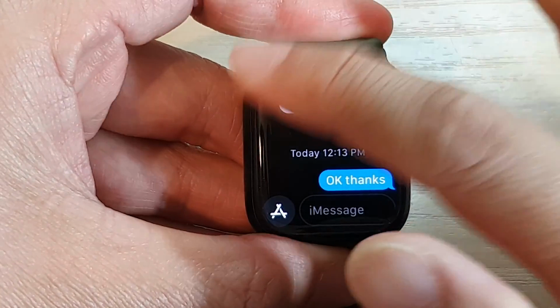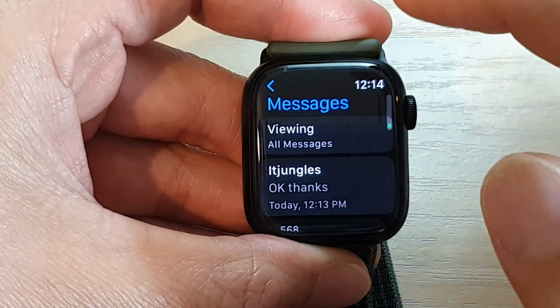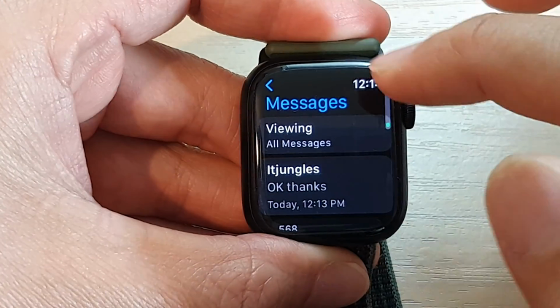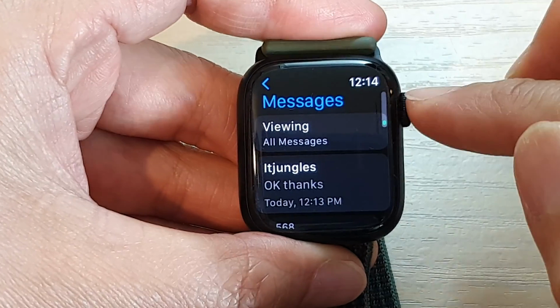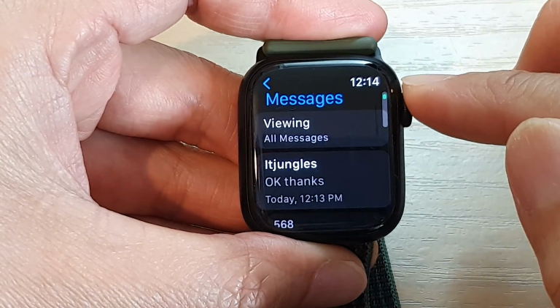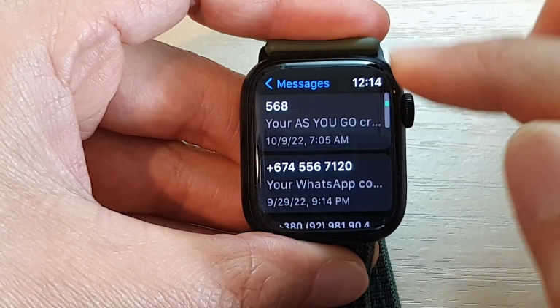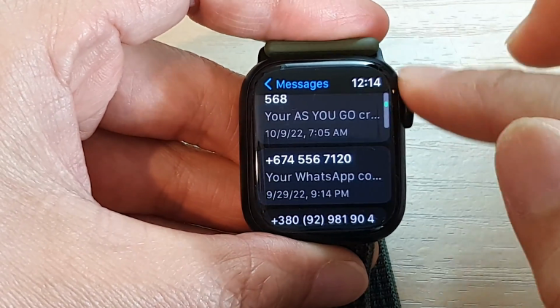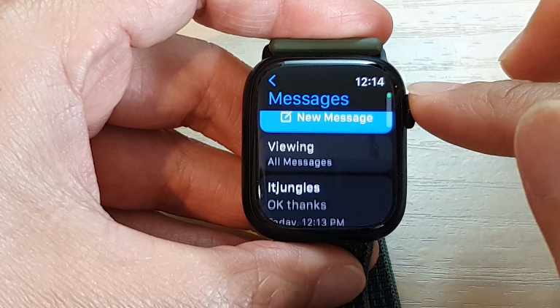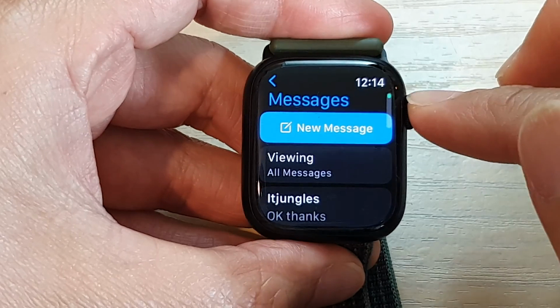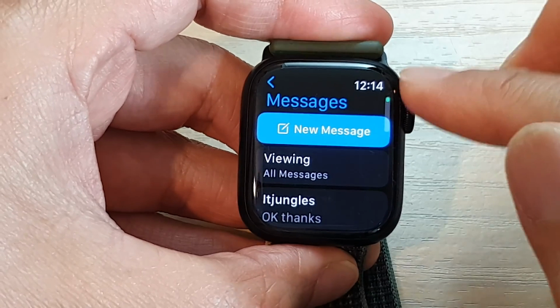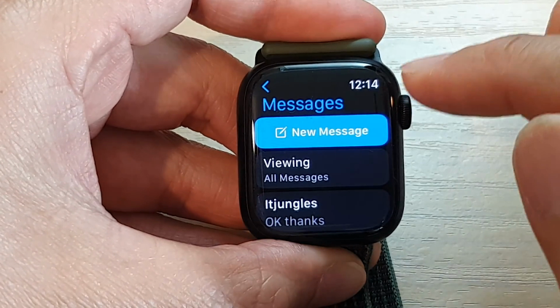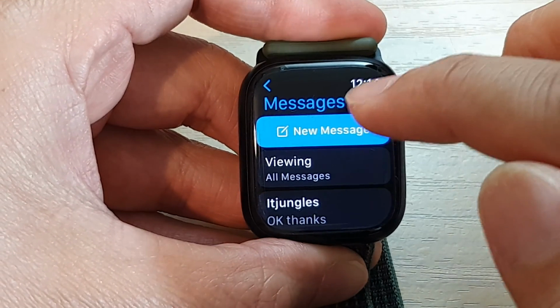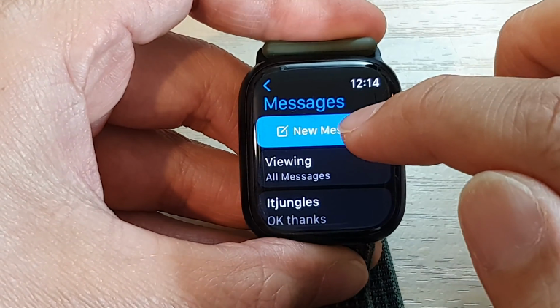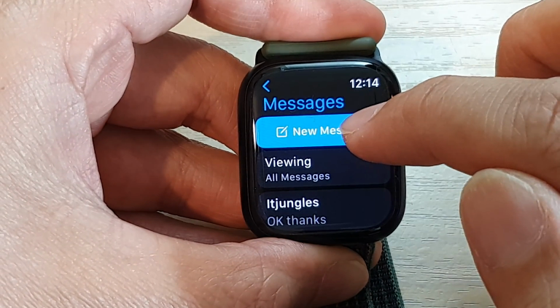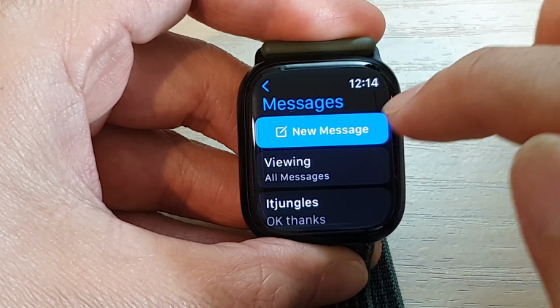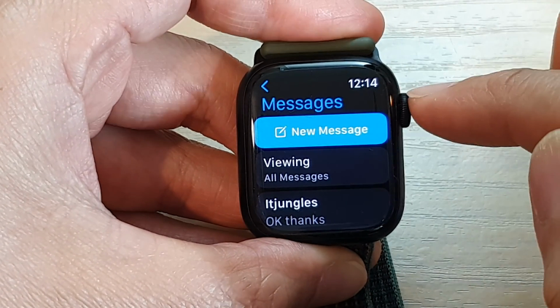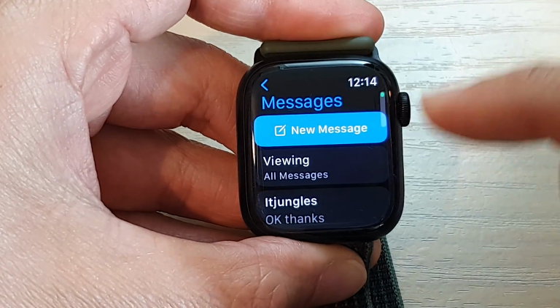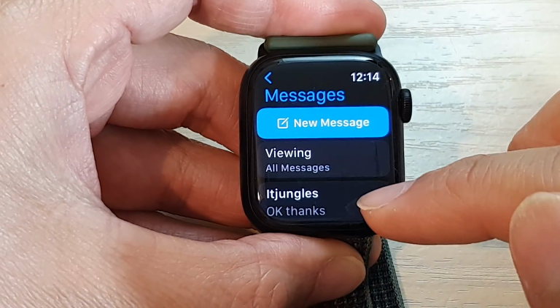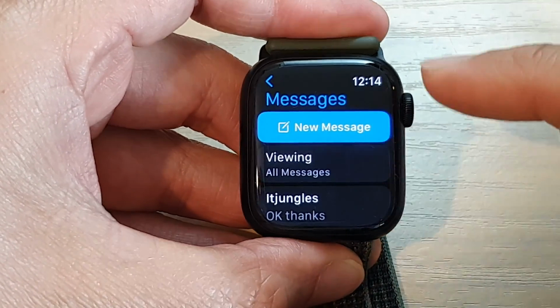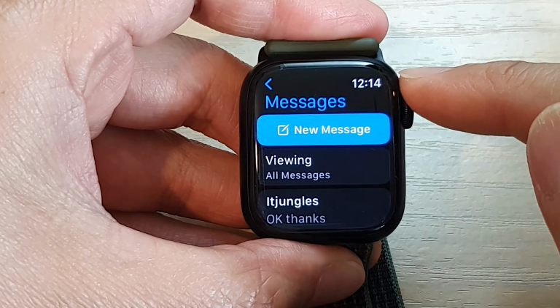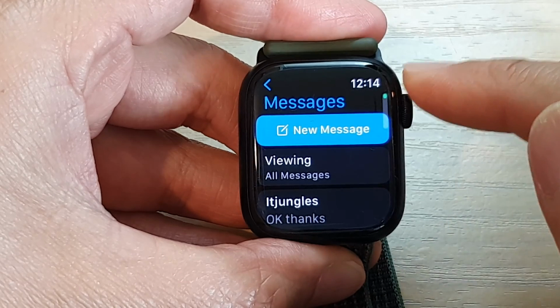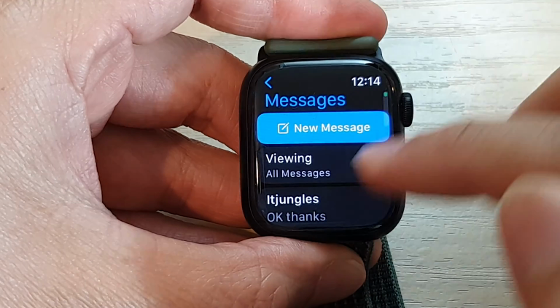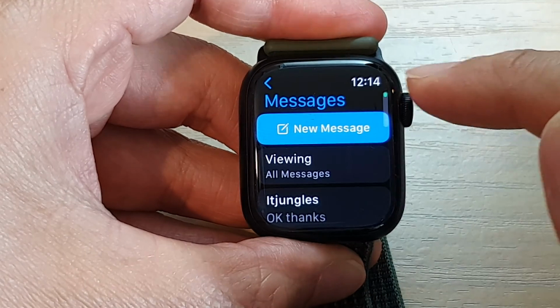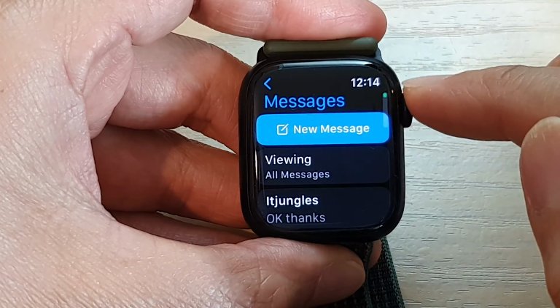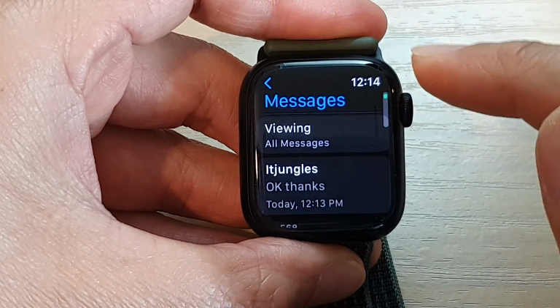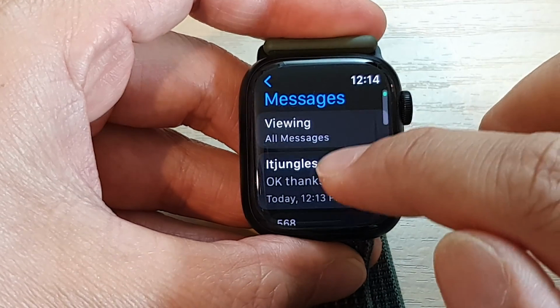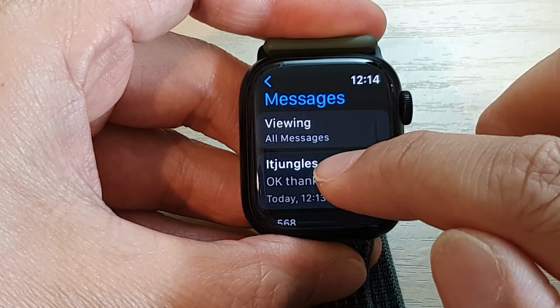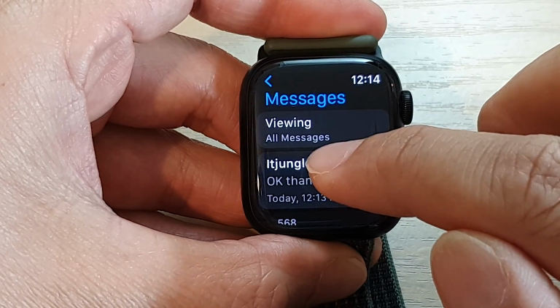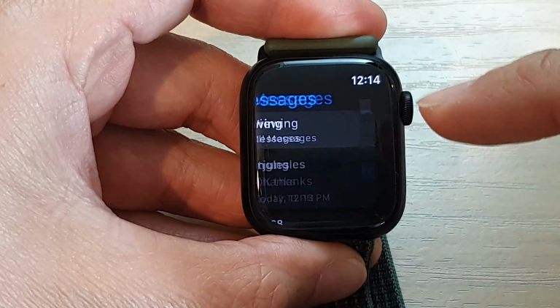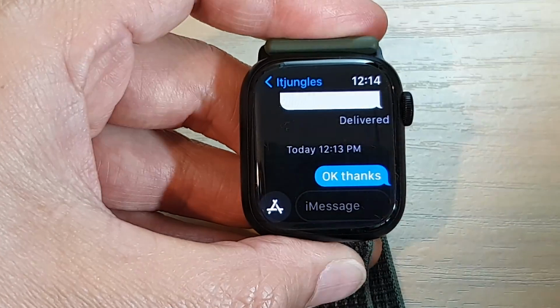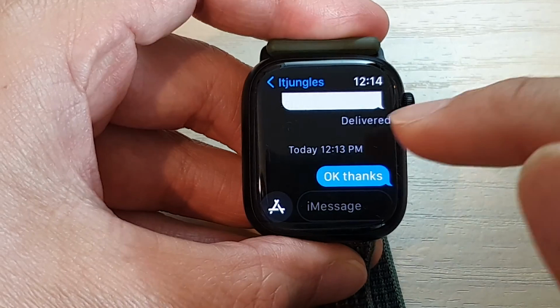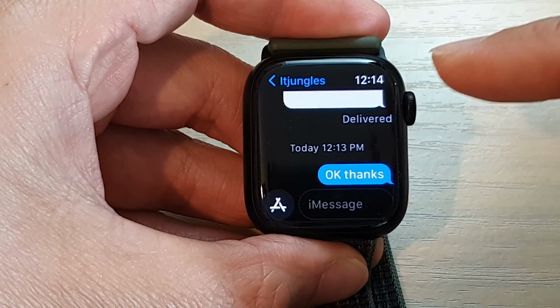Then you can compose a new text message by tapping on New Message, or you can respond to a conversation. Here I can tap on a conversation to respond to that conversation.